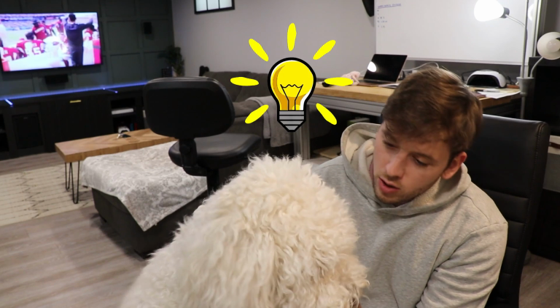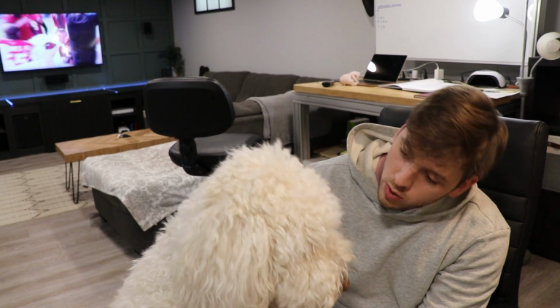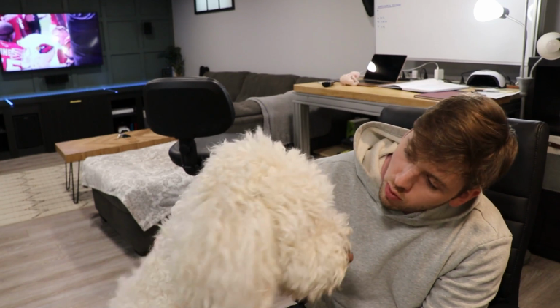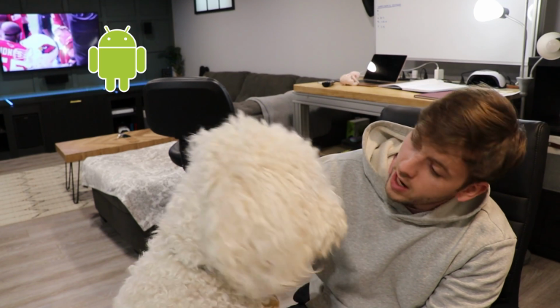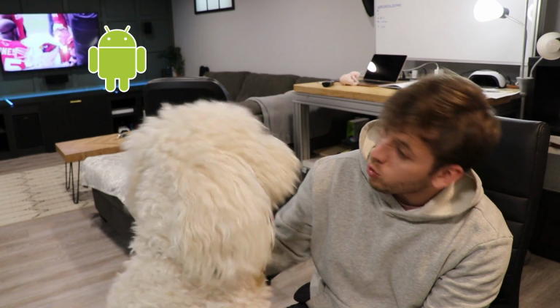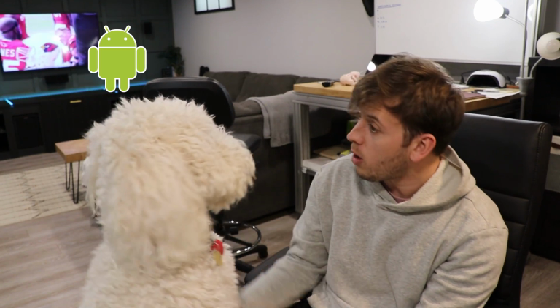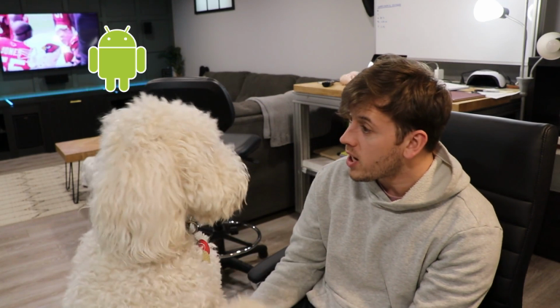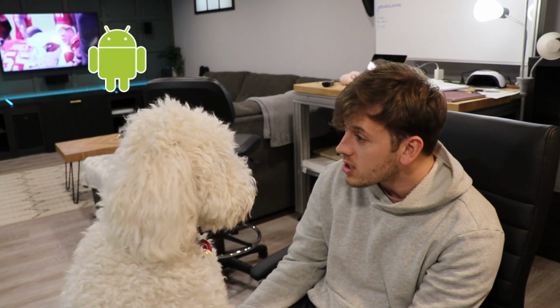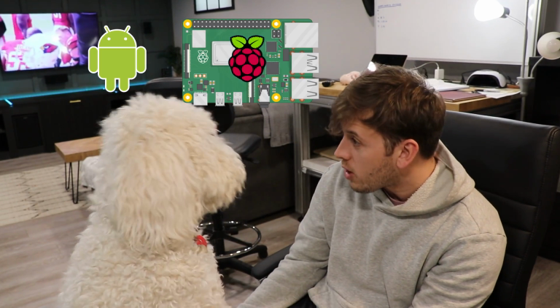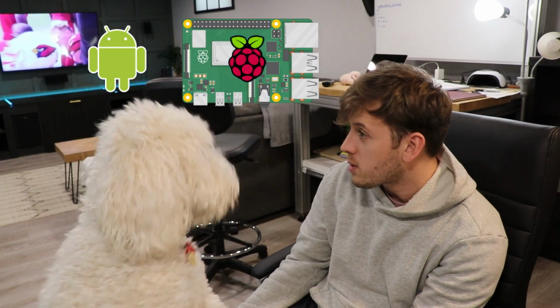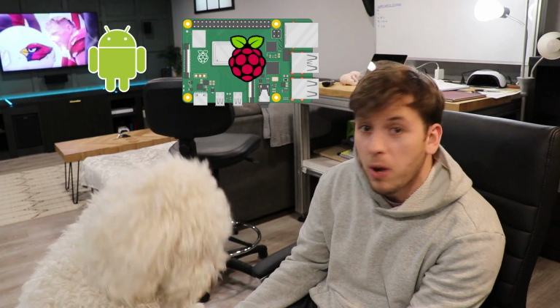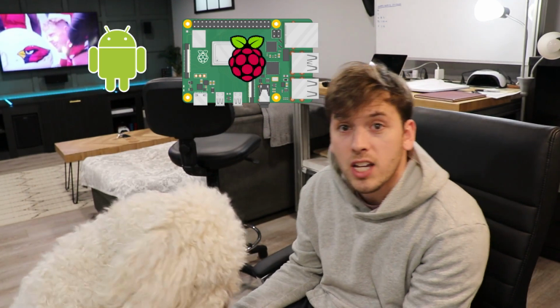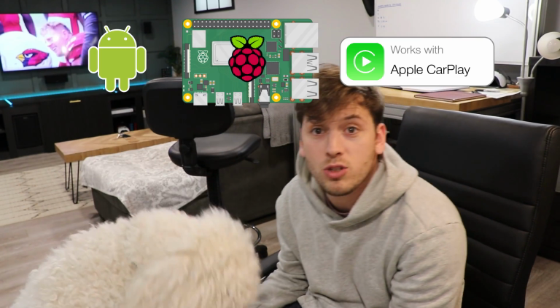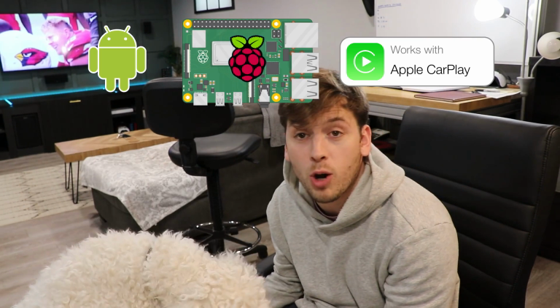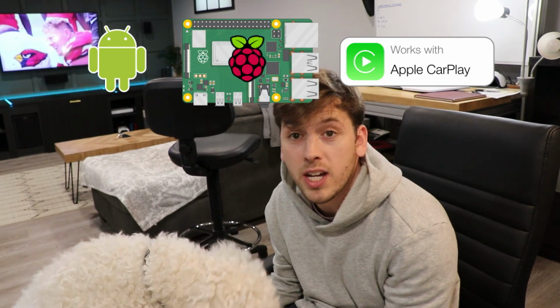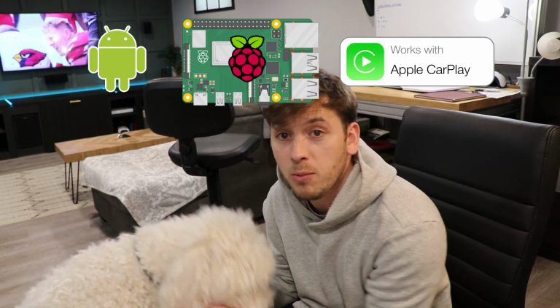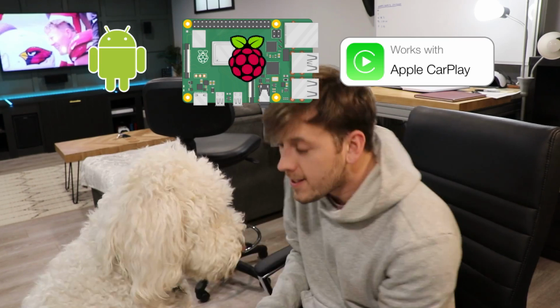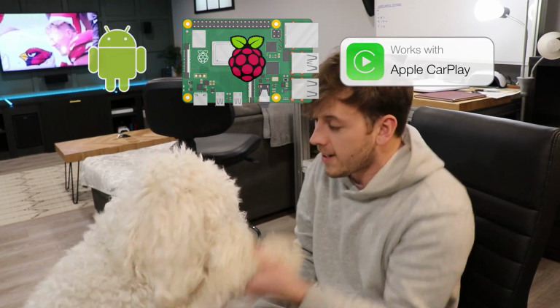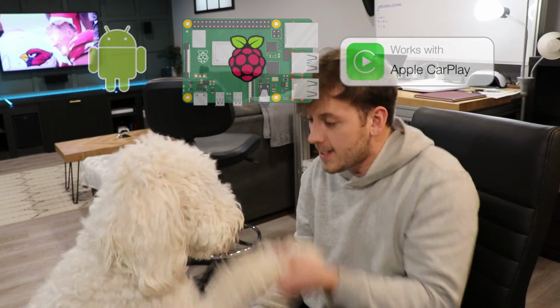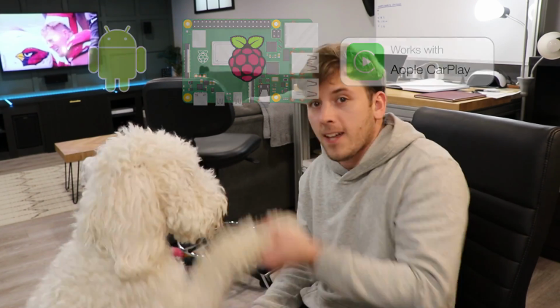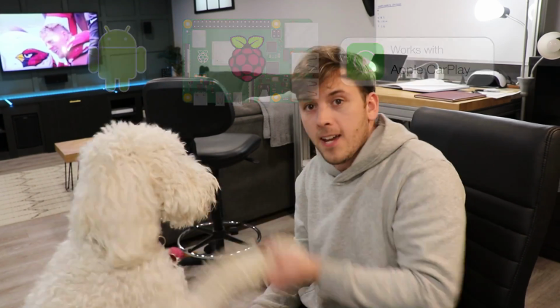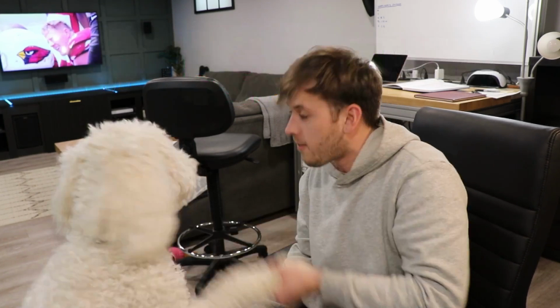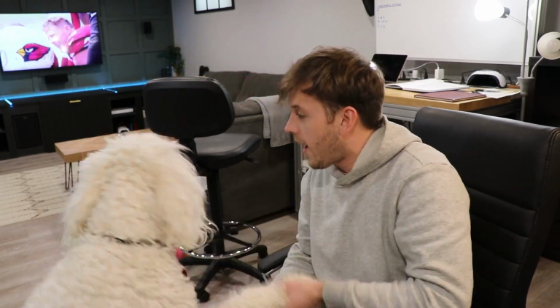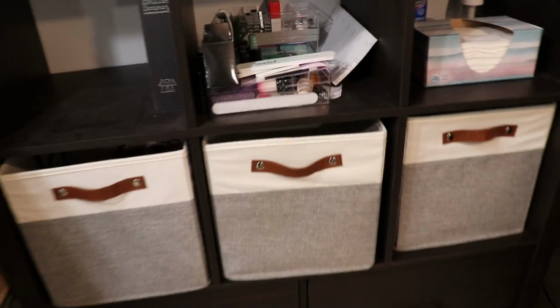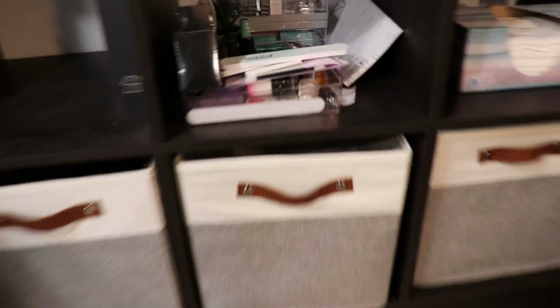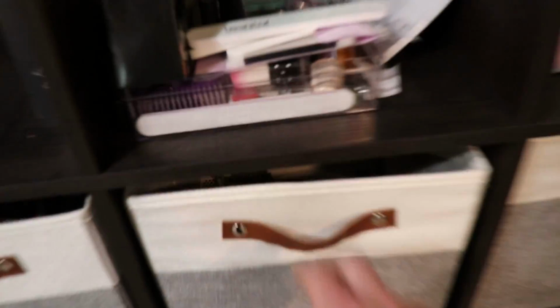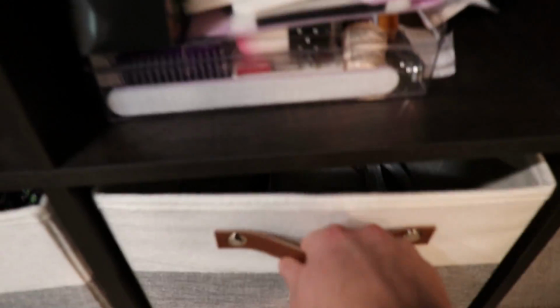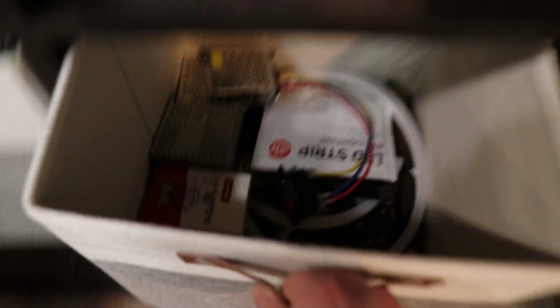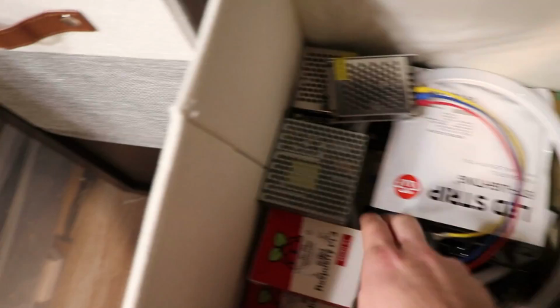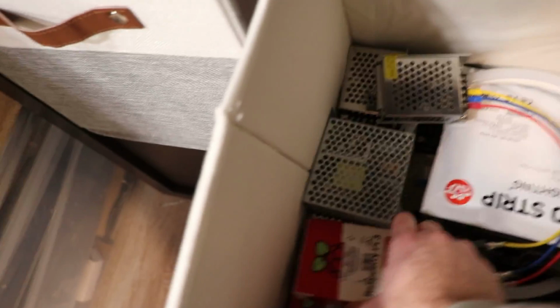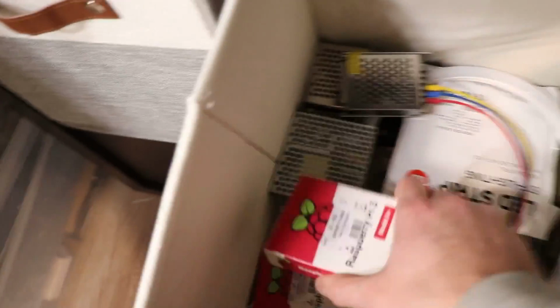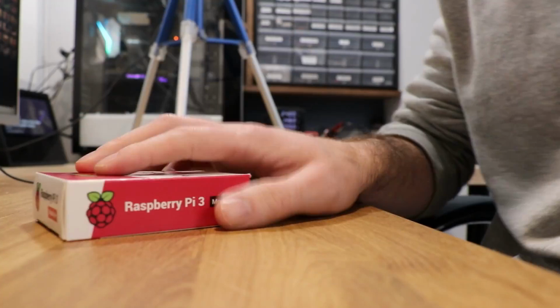You think we should run an Android operating system on a Raspberry Pi and use a CarPlay adapter? That's a good idea. Thank you for that. So I took Will's advice and got myself a Raspberry Pi.